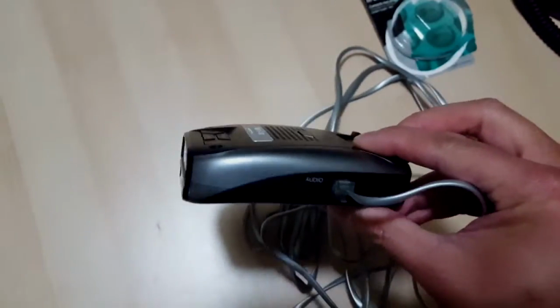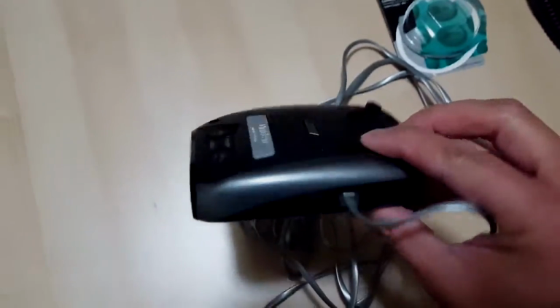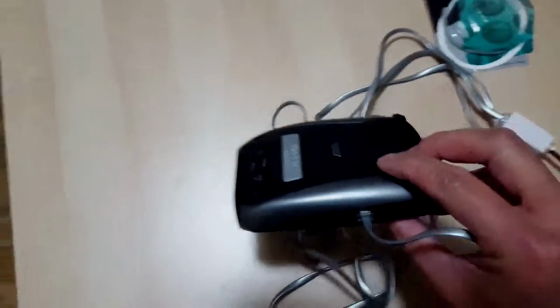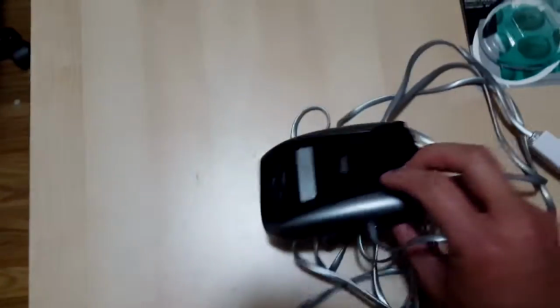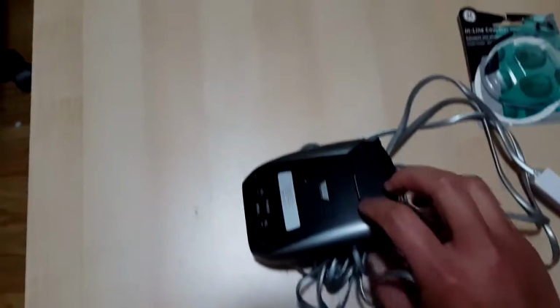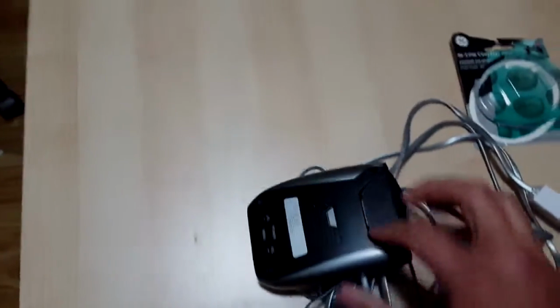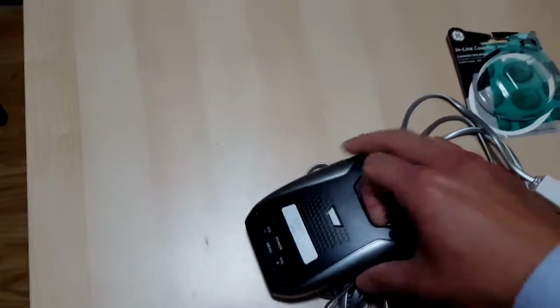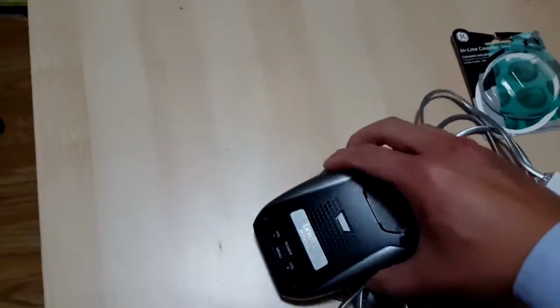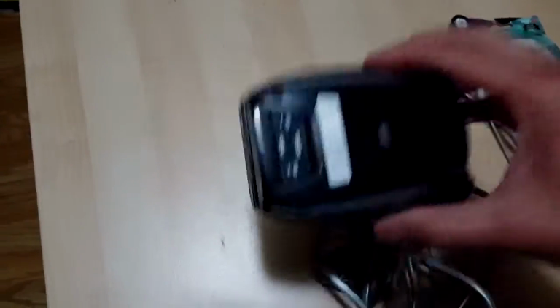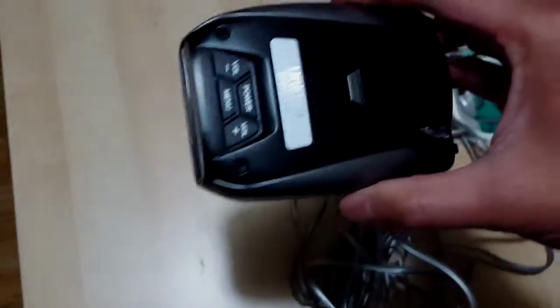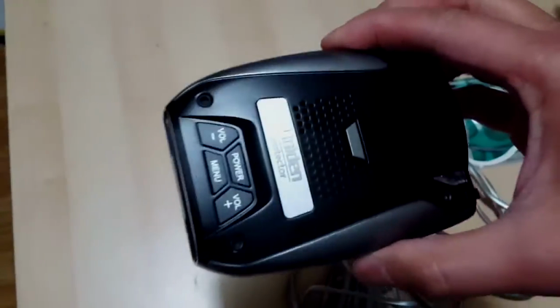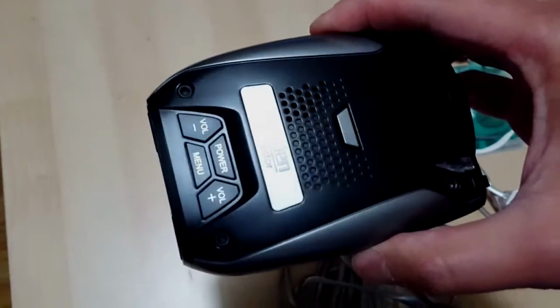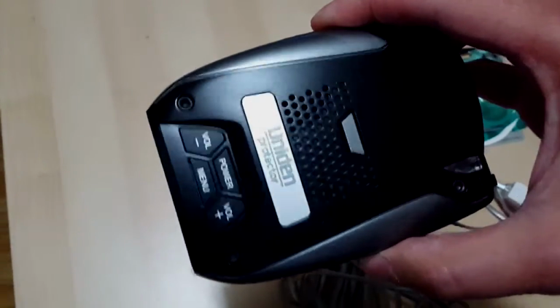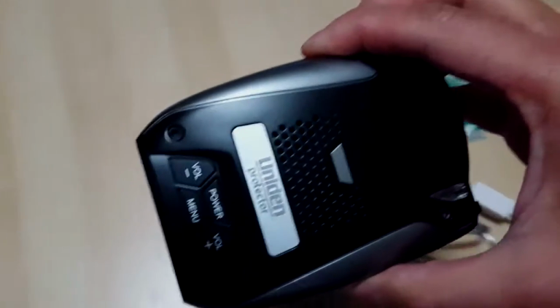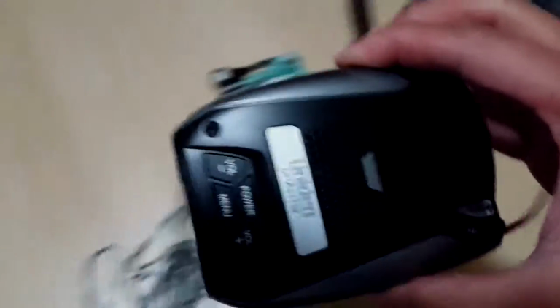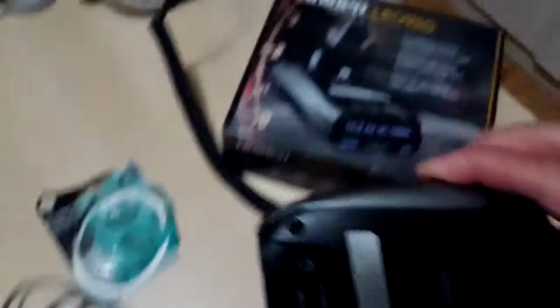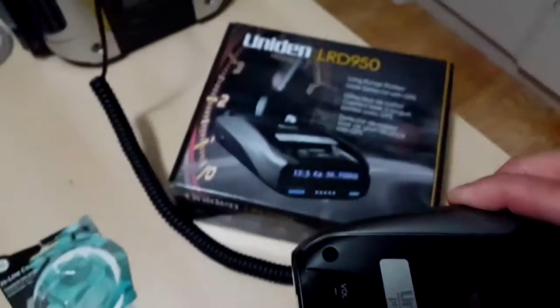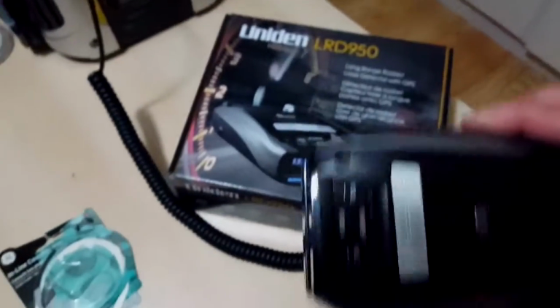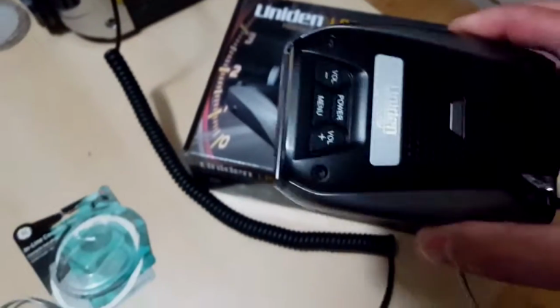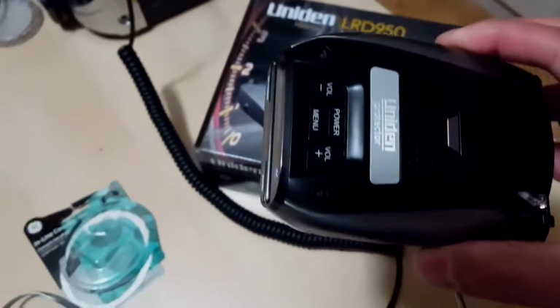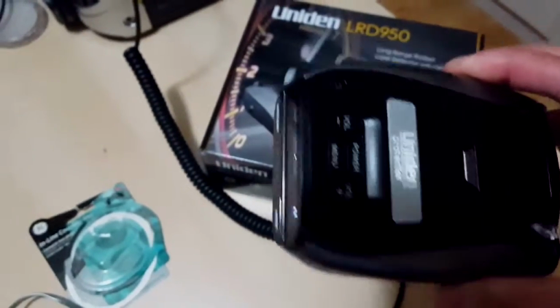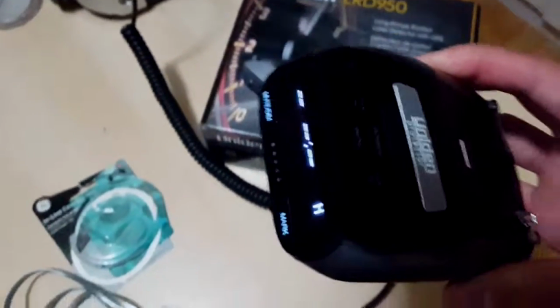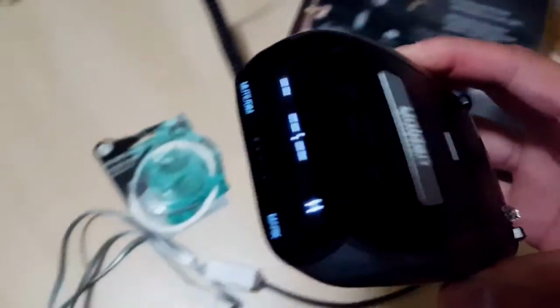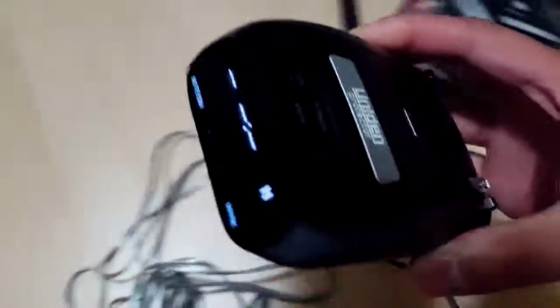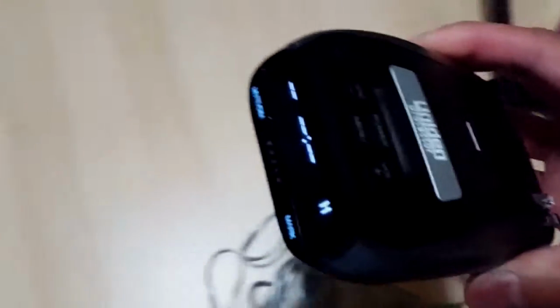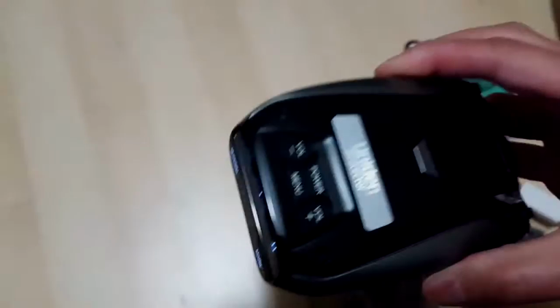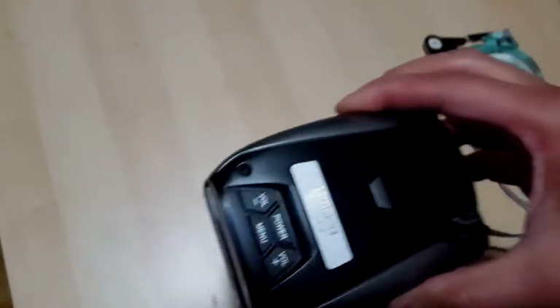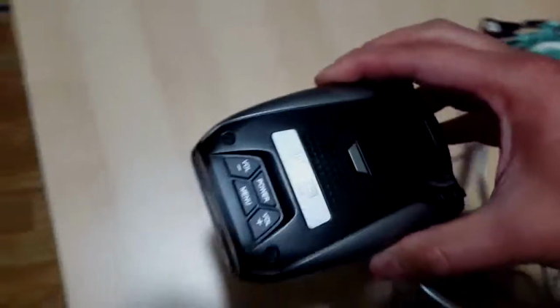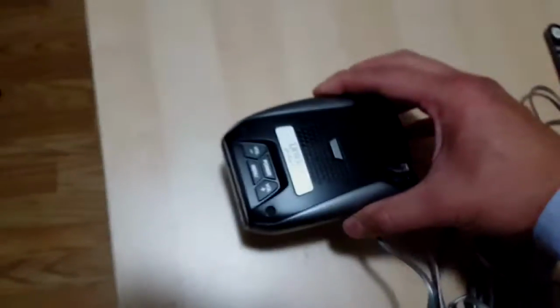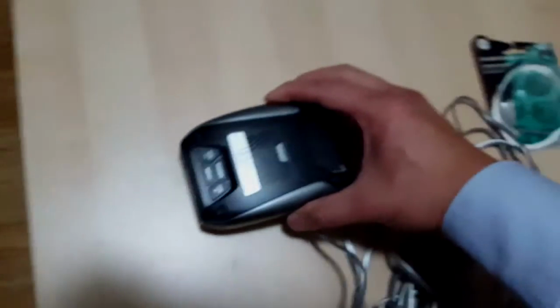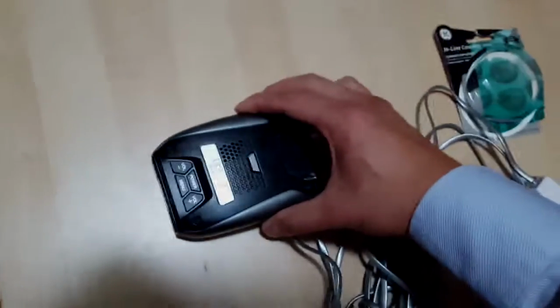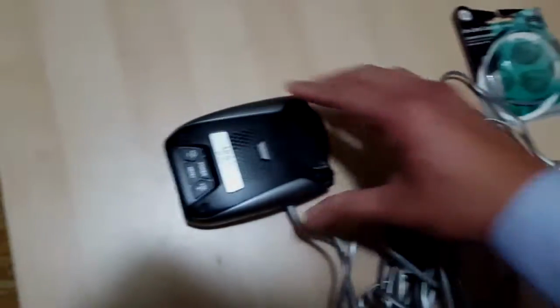Thanks for watching. This is the 950 unit that I plugged in, and I really like it. It's pretty awesome. Thanks for watching, bye-bye.